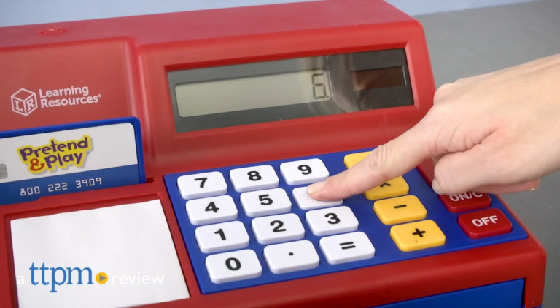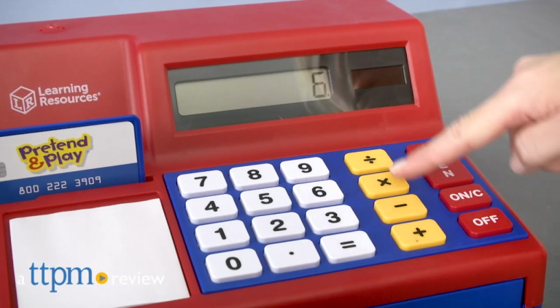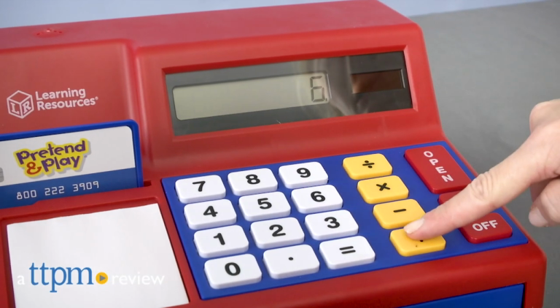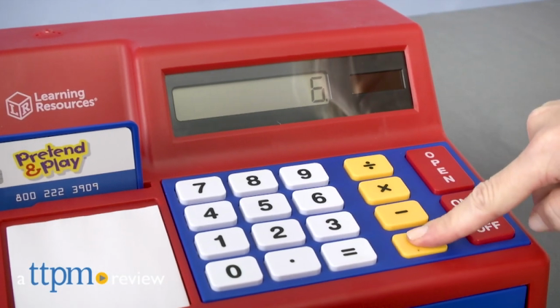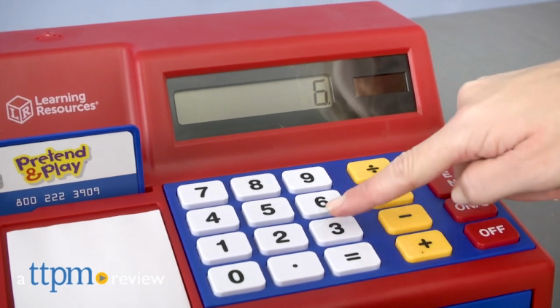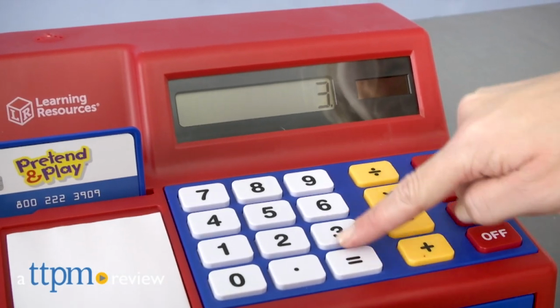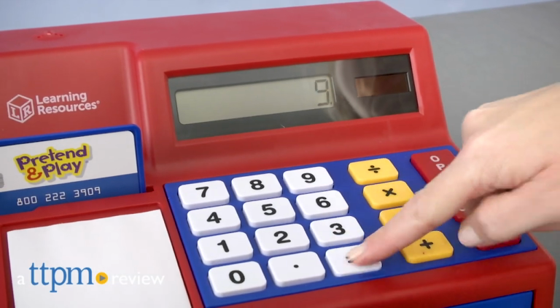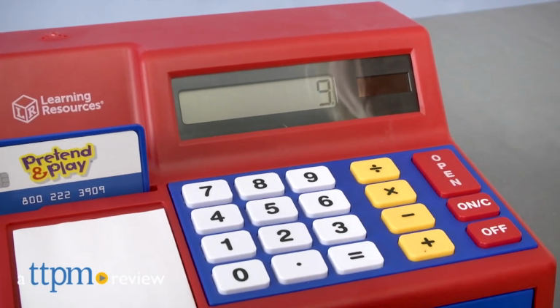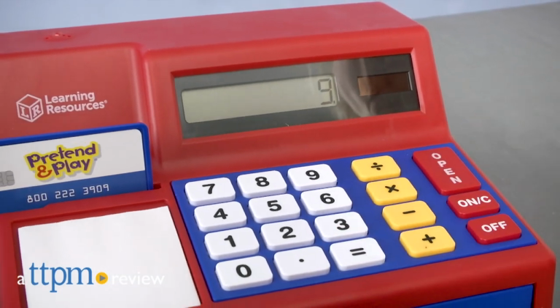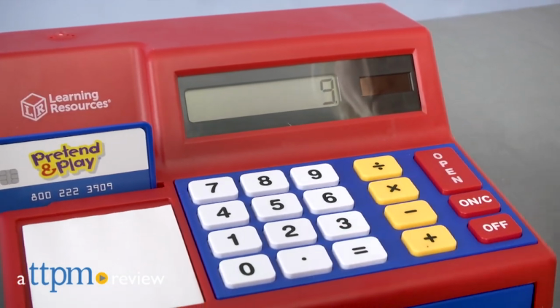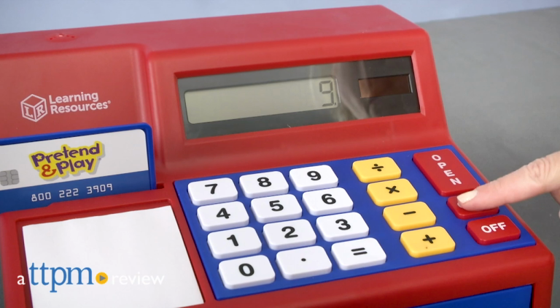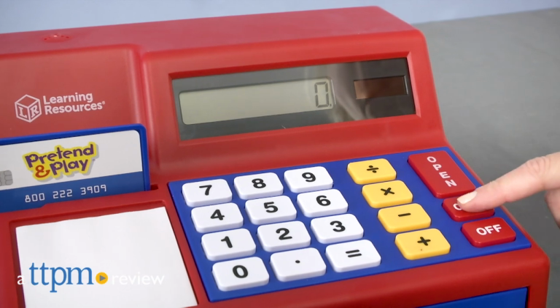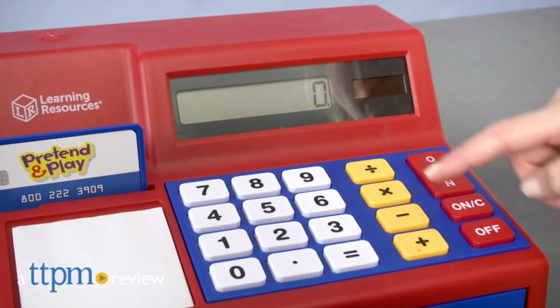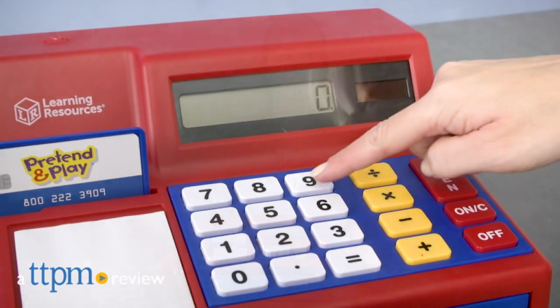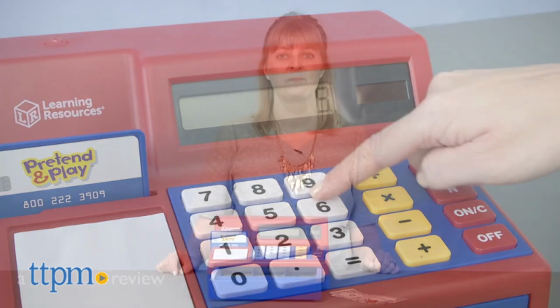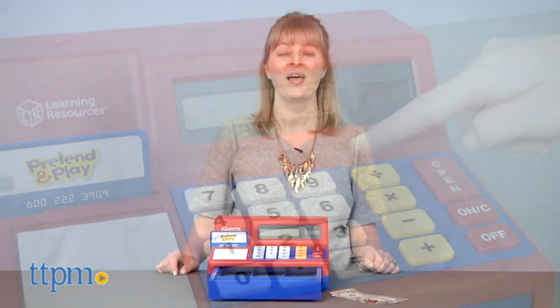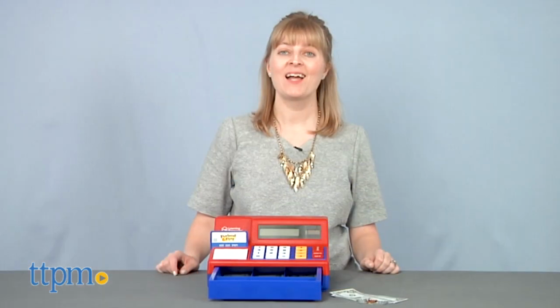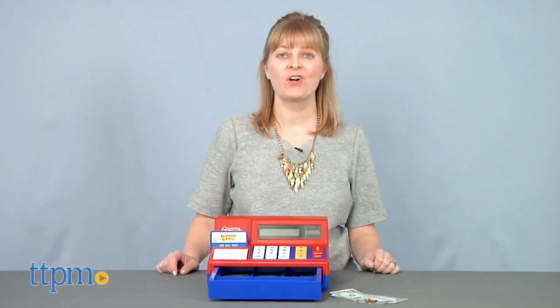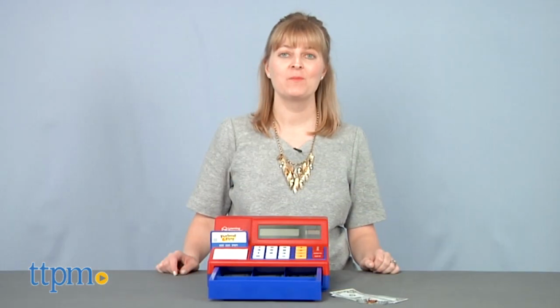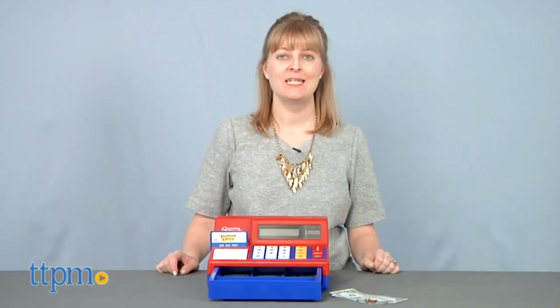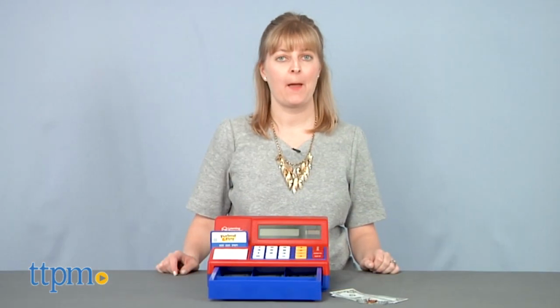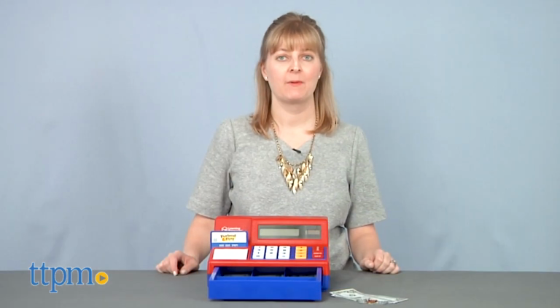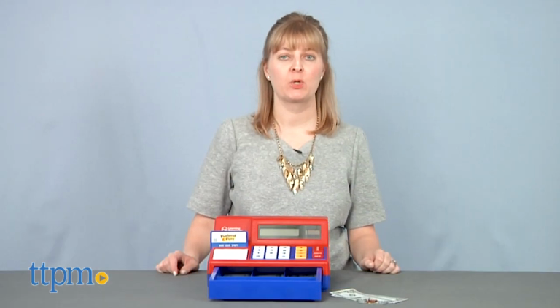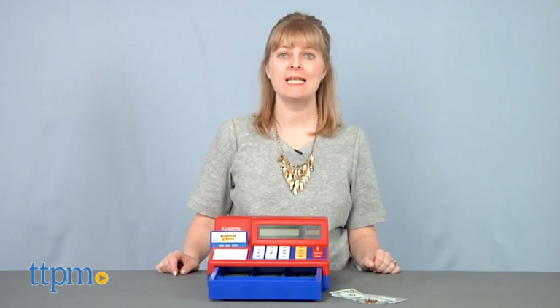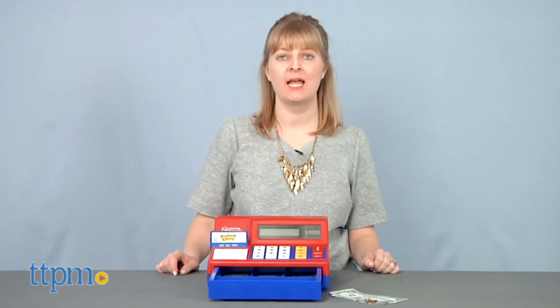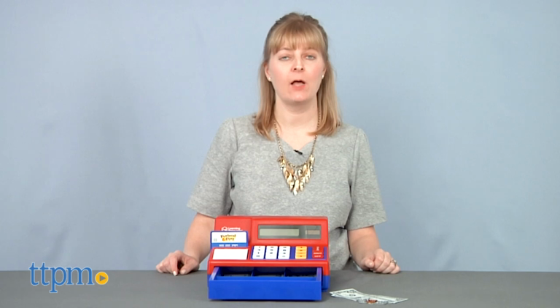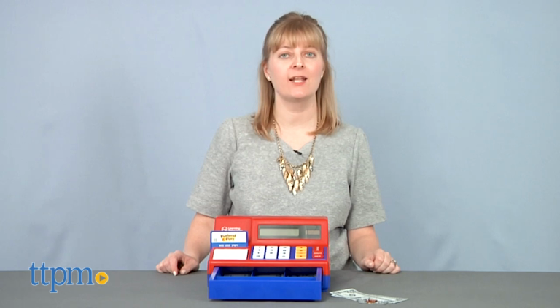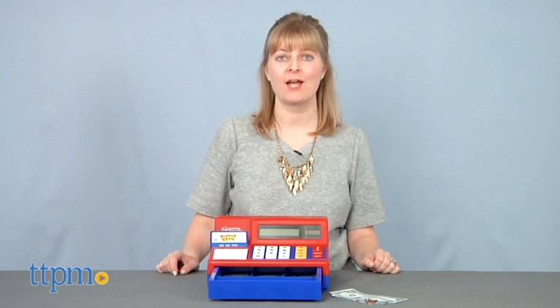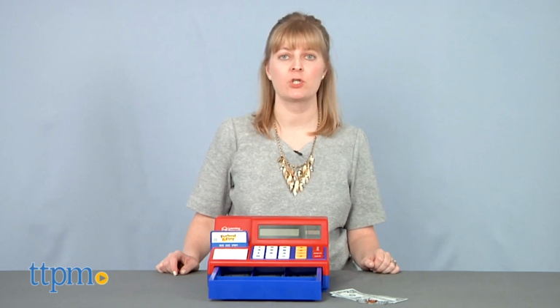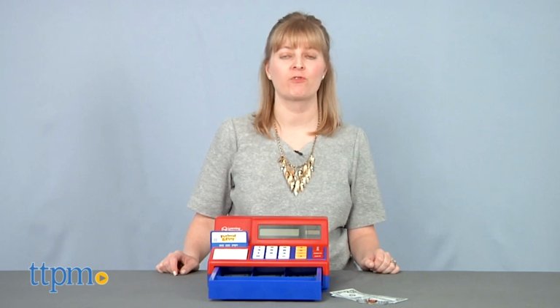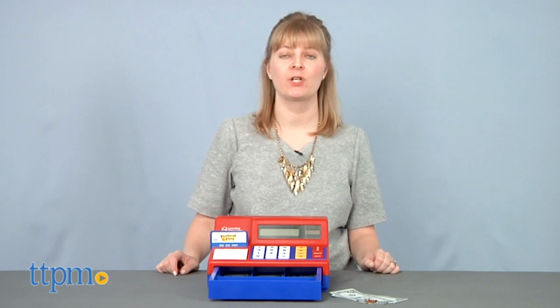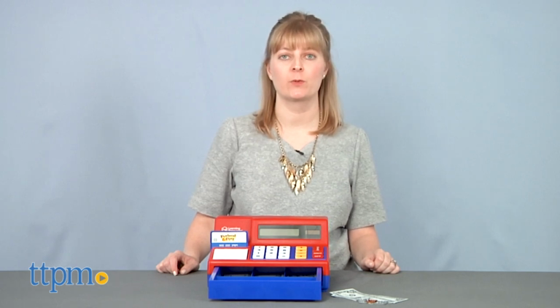Kids can run their own store while also practicing beginner math and calculator skills. Hi, I'm Laurie from TTPM, here with the Pretend and Play Calculator Cash Register from Learning Resources.